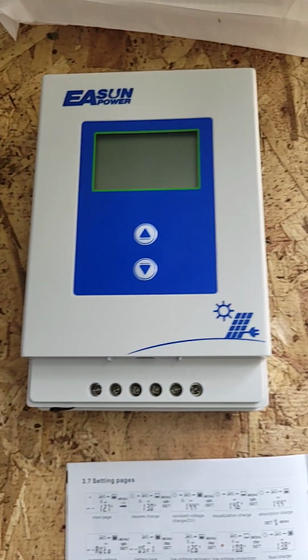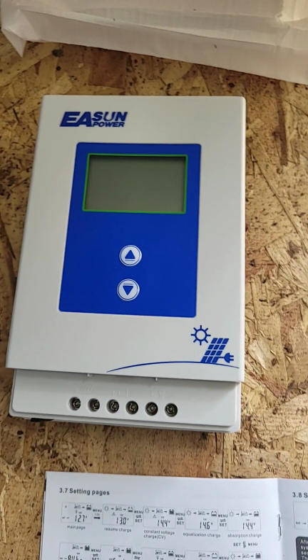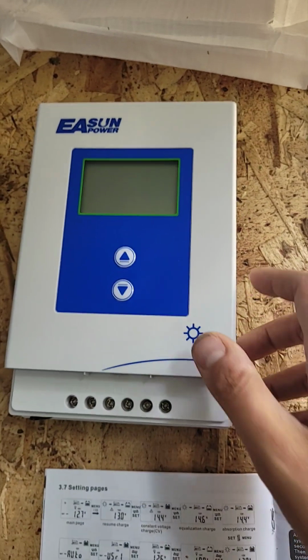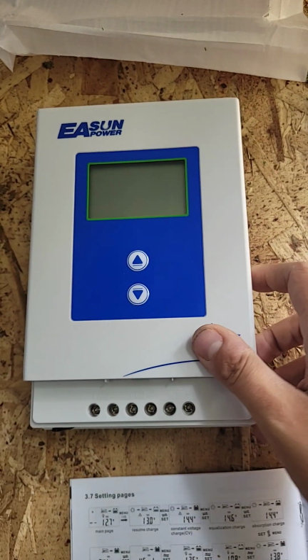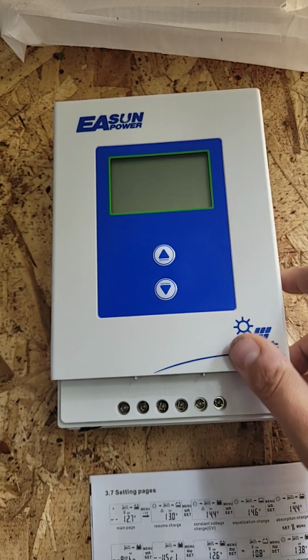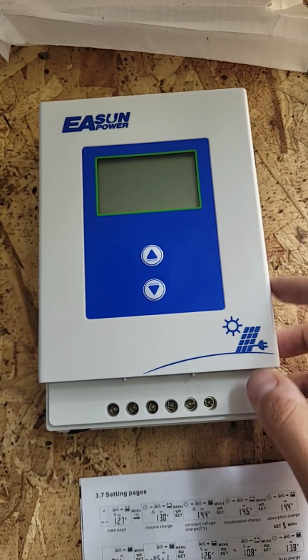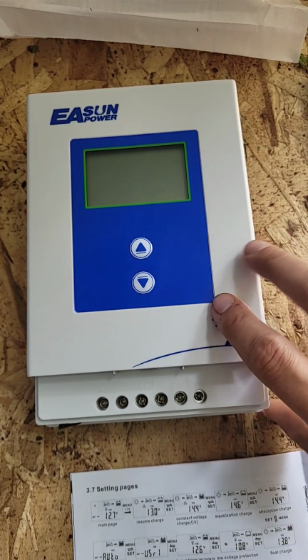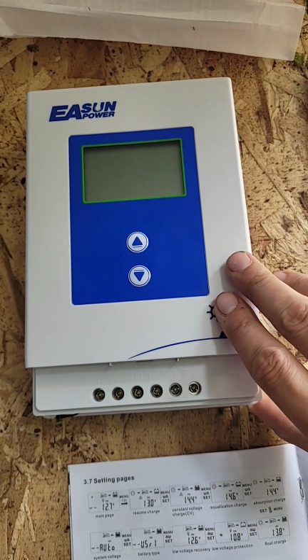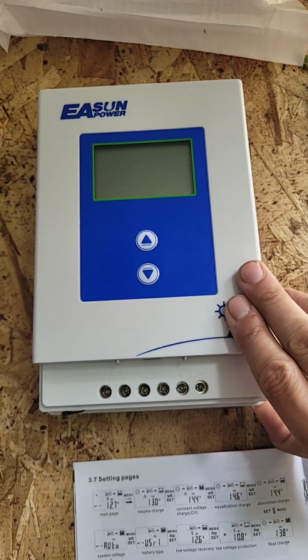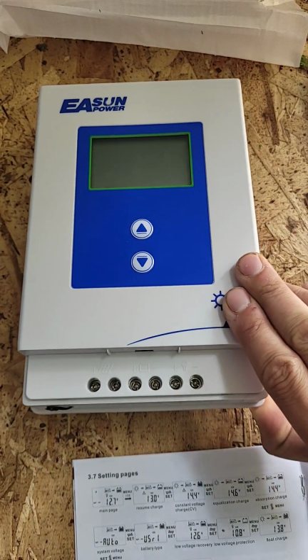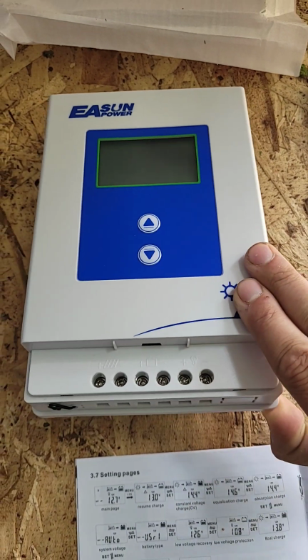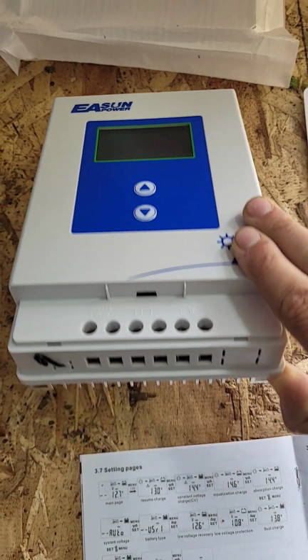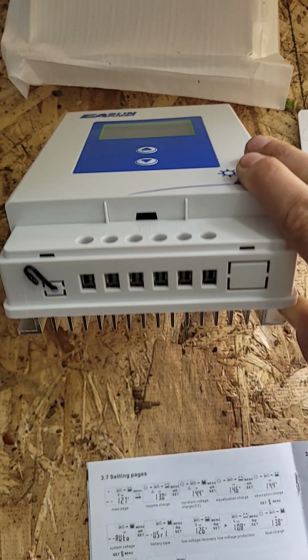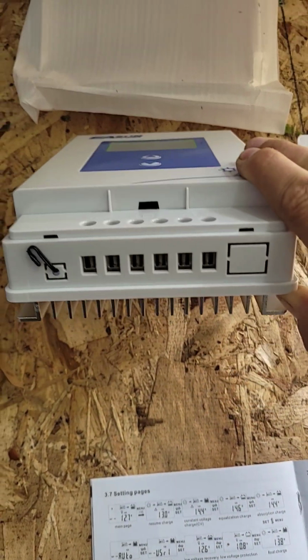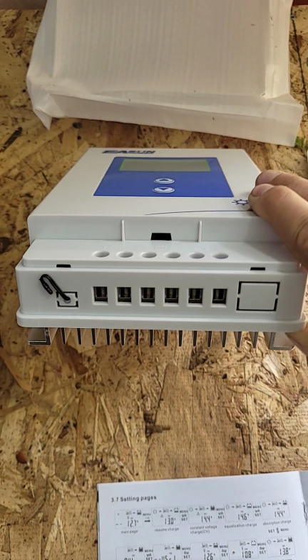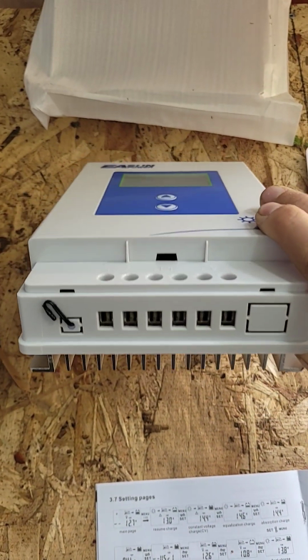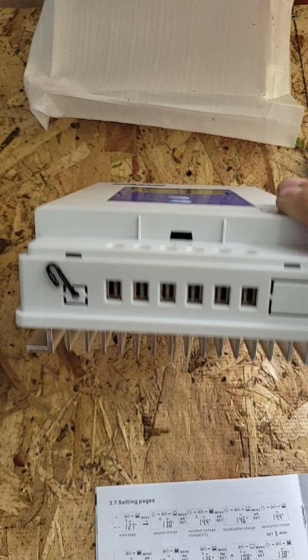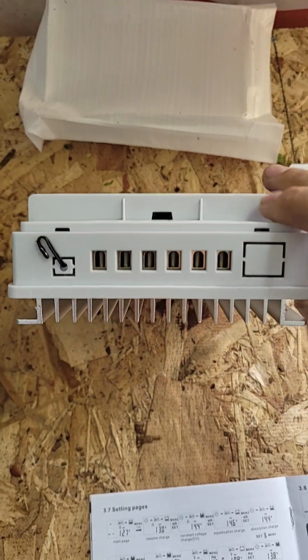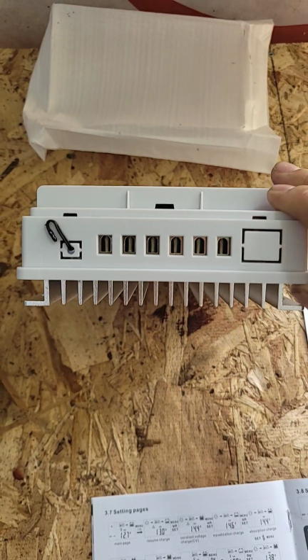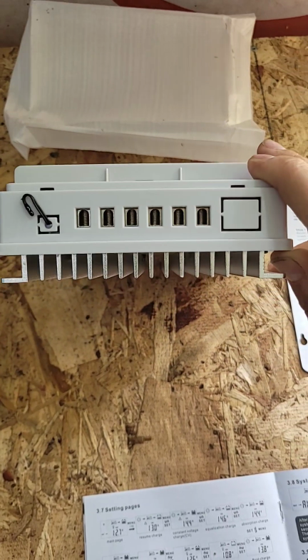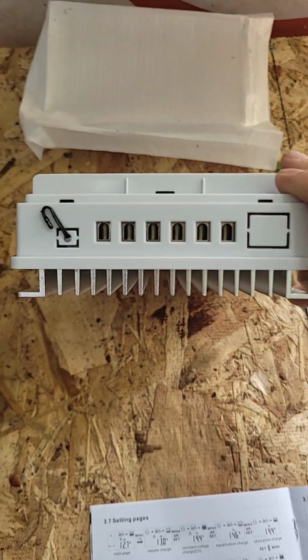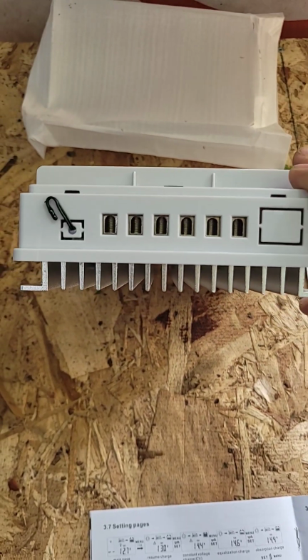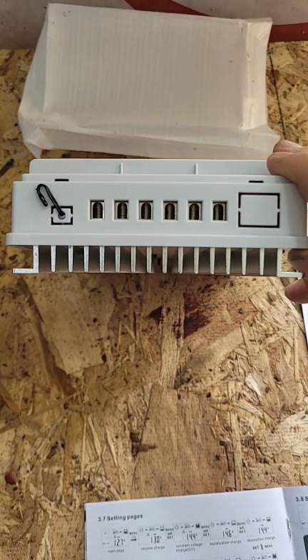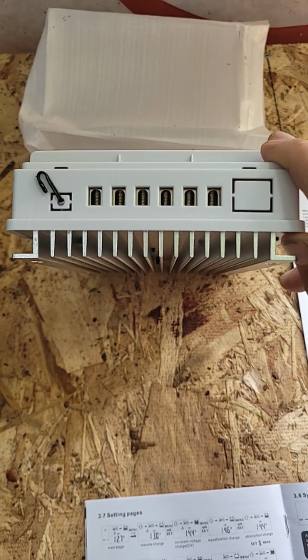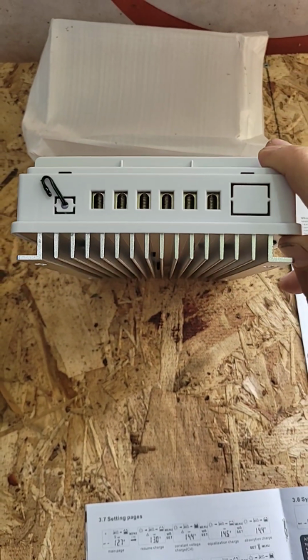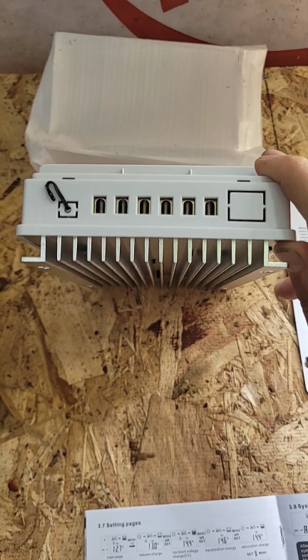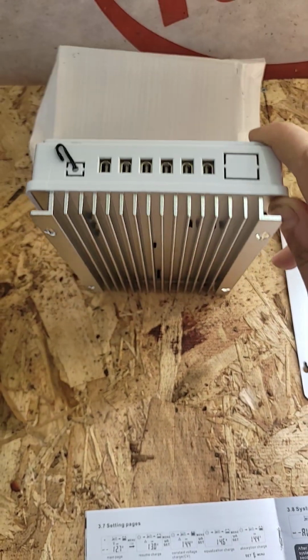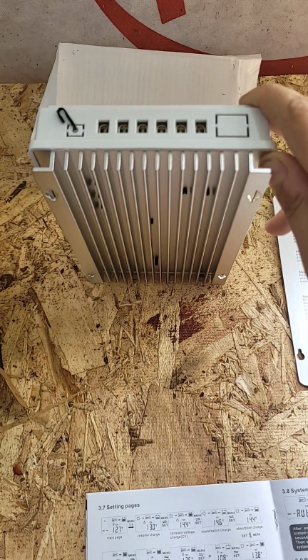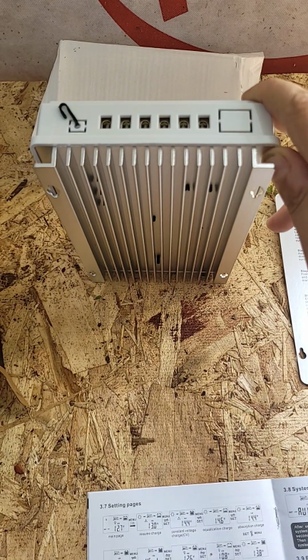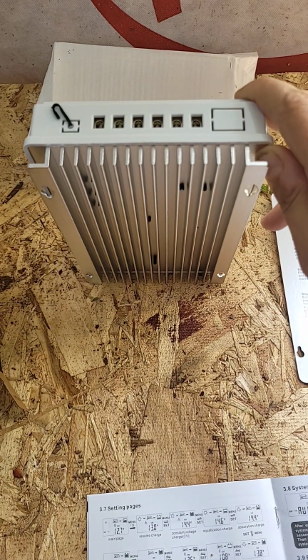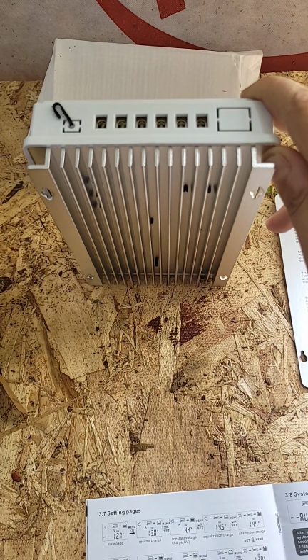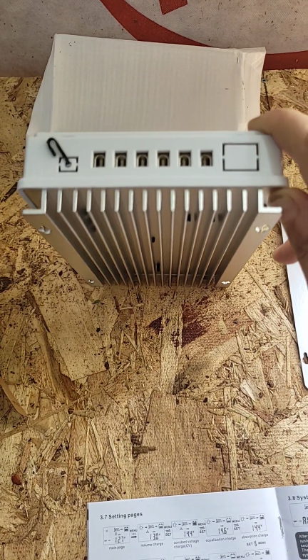Here's the actual unit itself. It's pretty straightforward. Okay build quality, similar to what I expect from maybe a hundred dollar unit. This is $63 on Amazon Canadian.